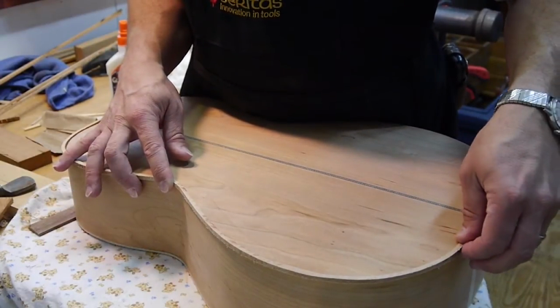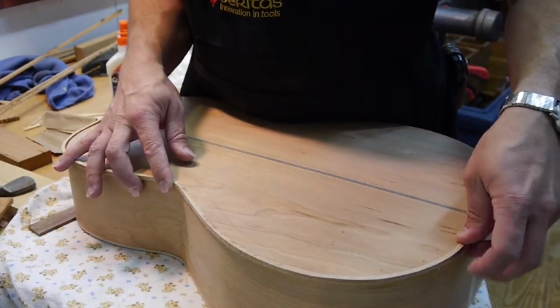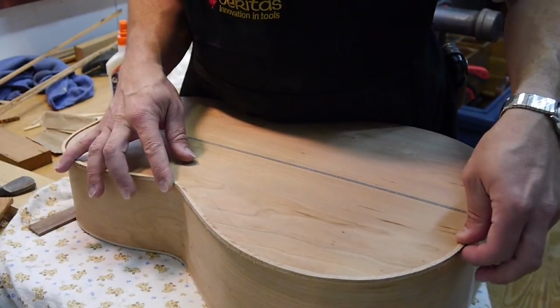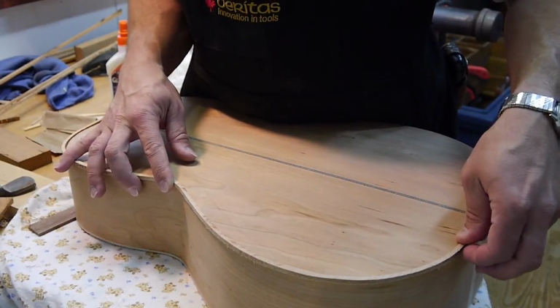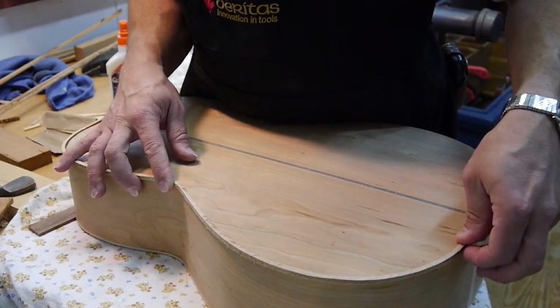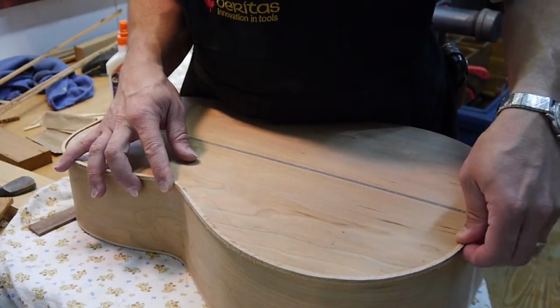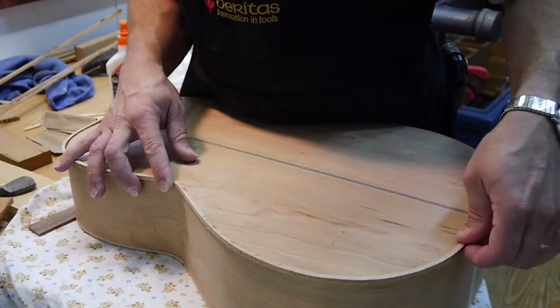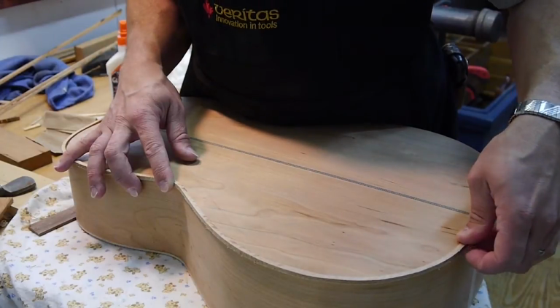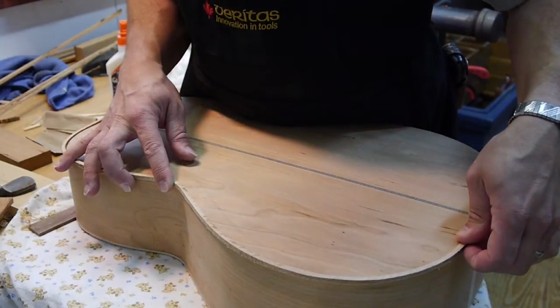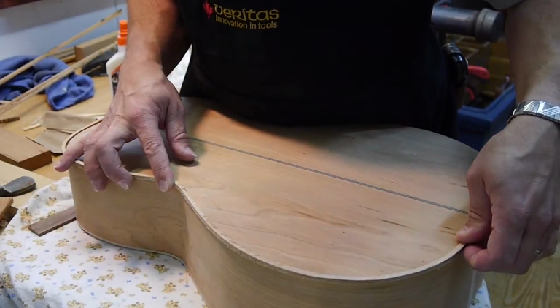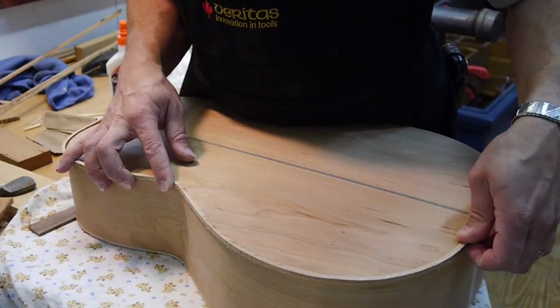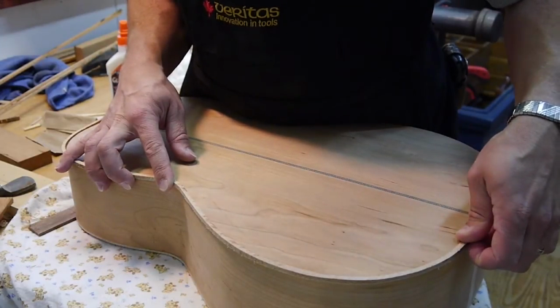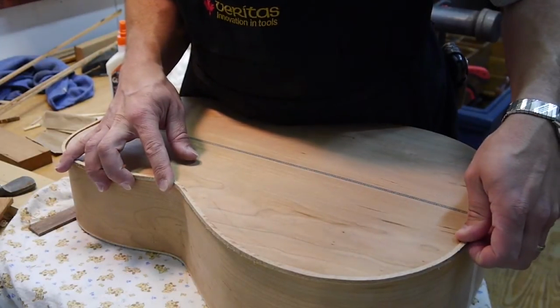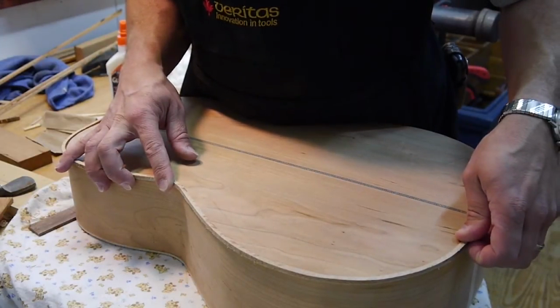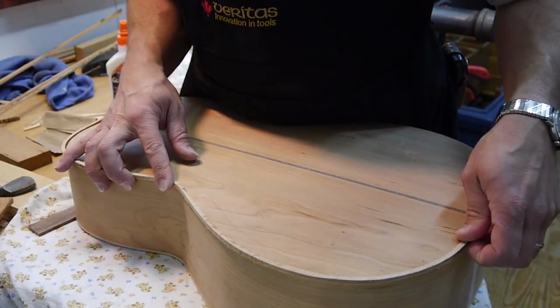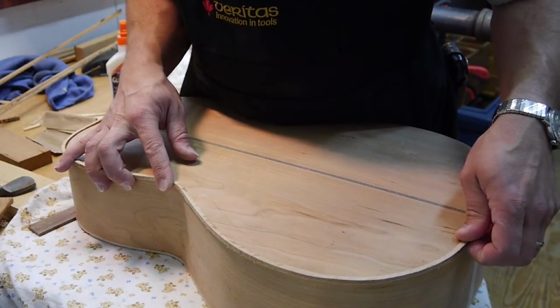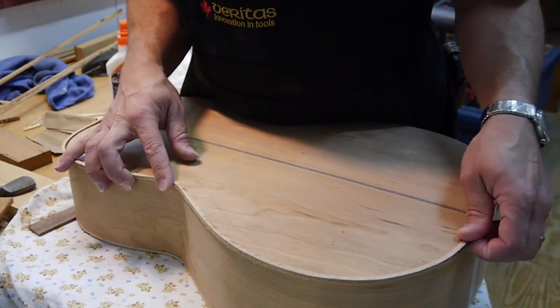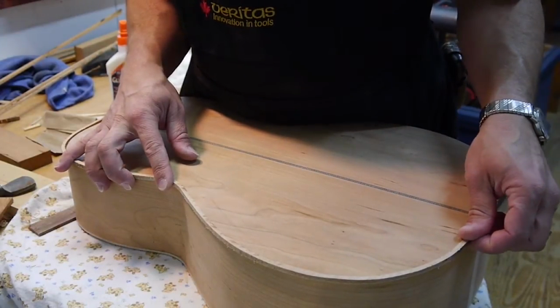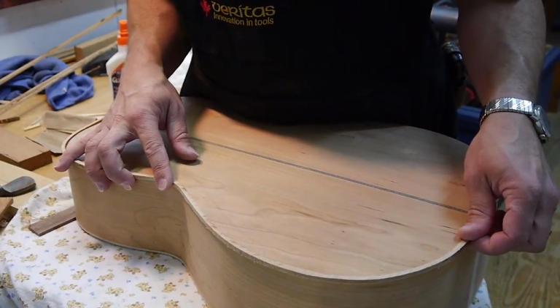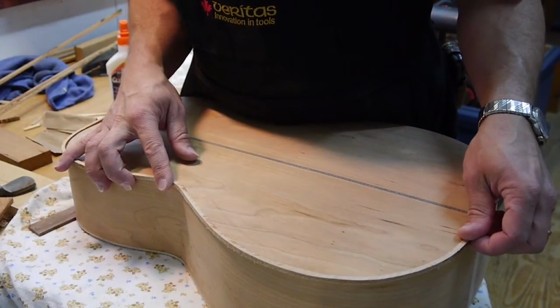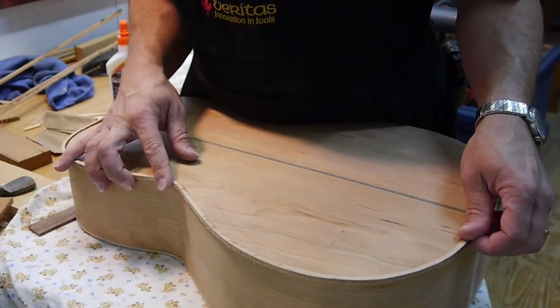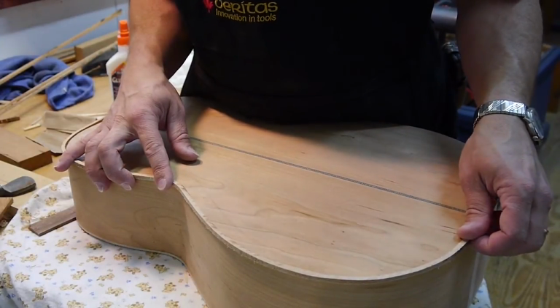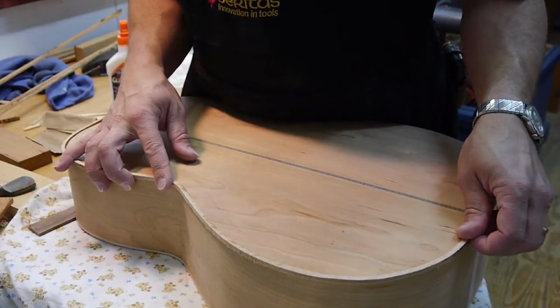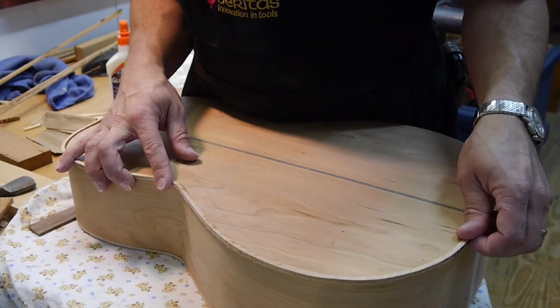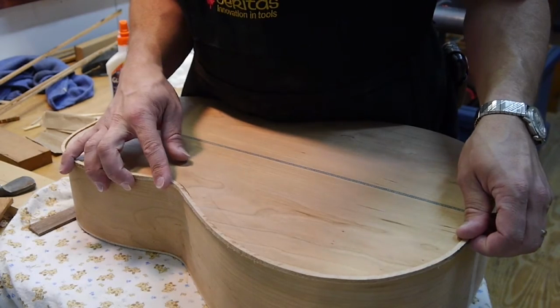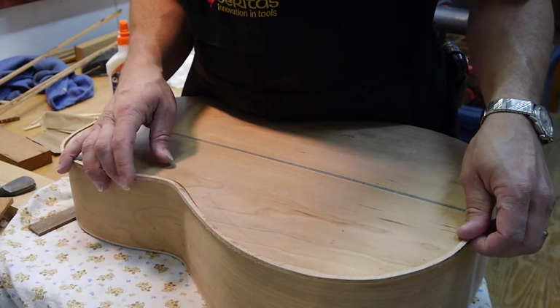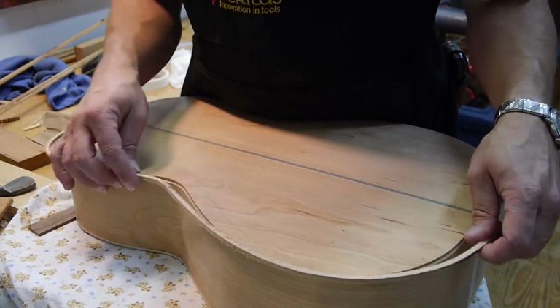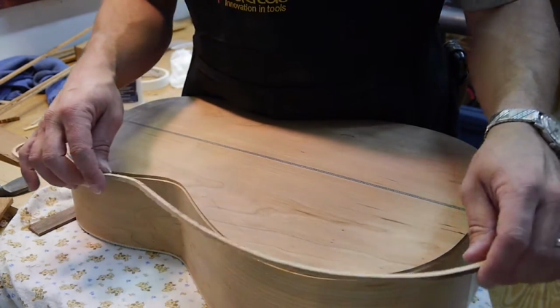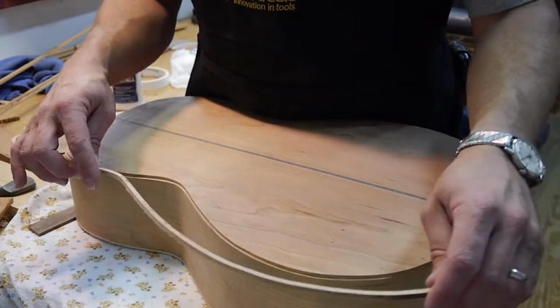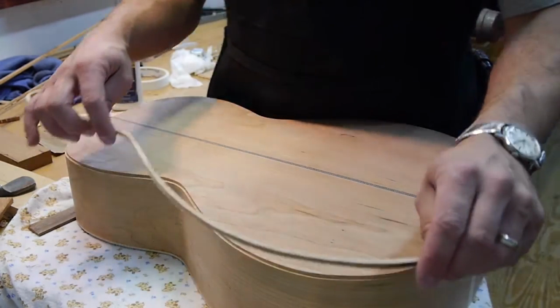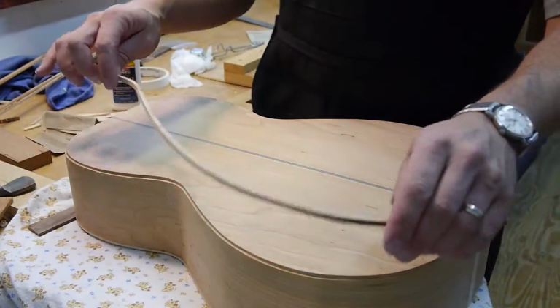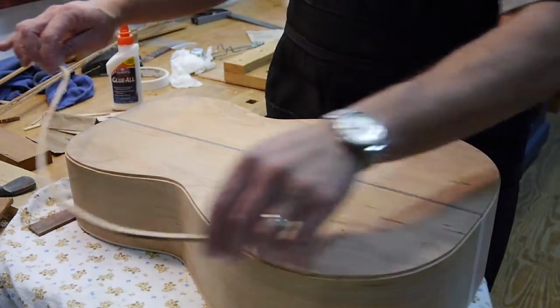It's much larger than it needs to be — proud of the piece, if you will. That's fine; I can trim it off later with a plane or a spokeshave or something like that.